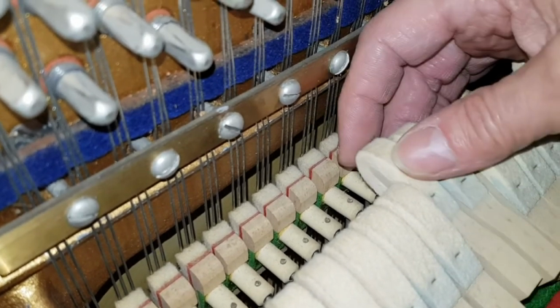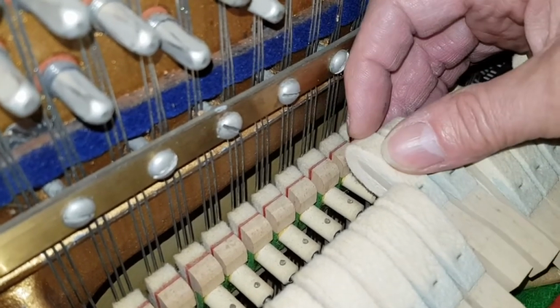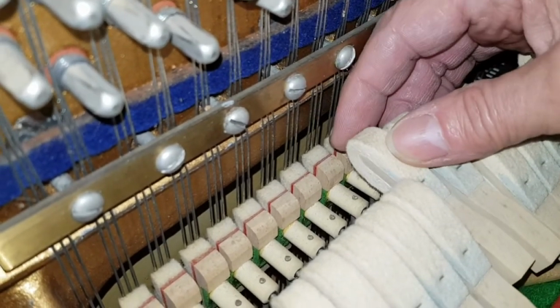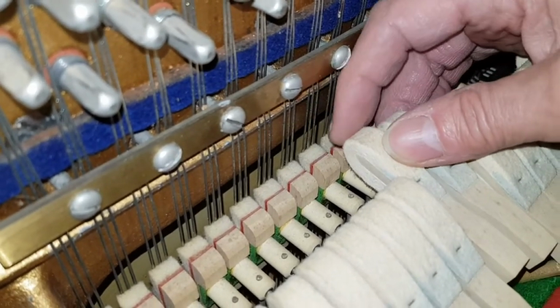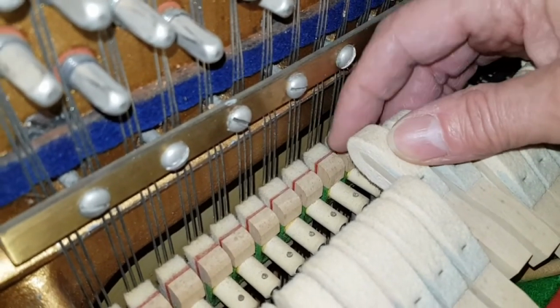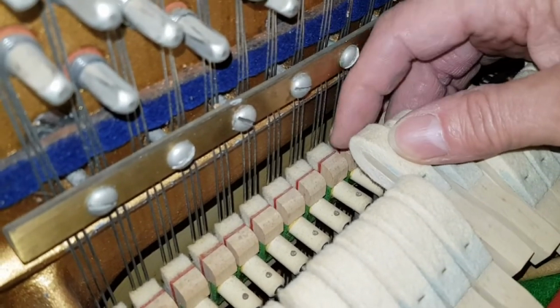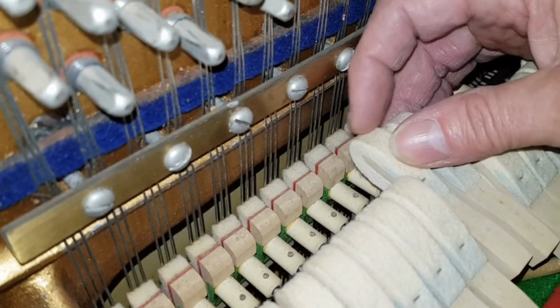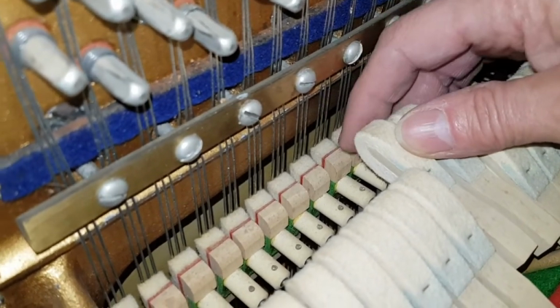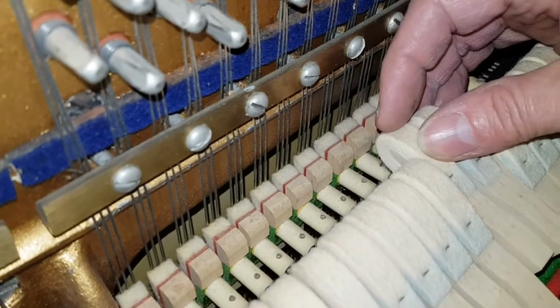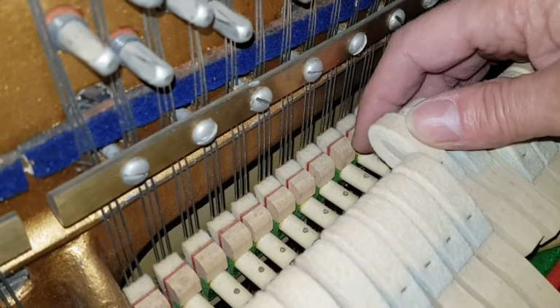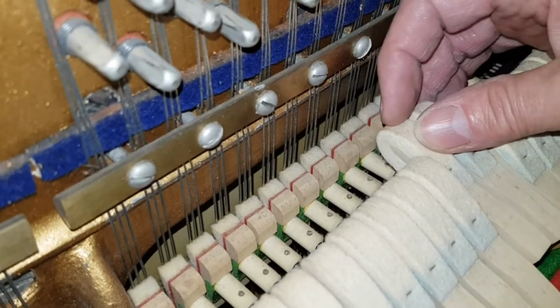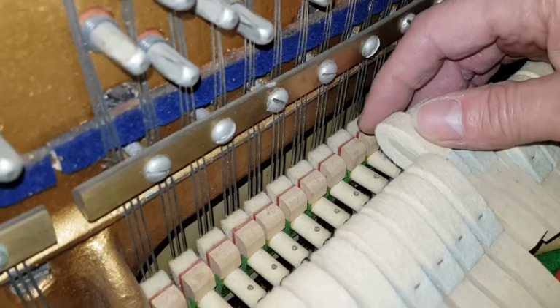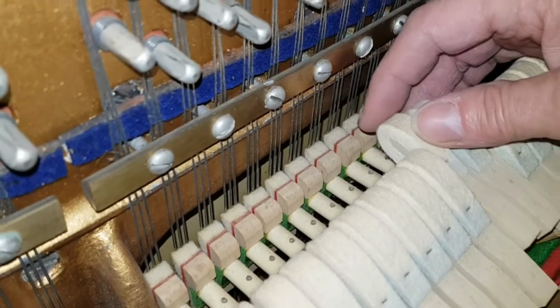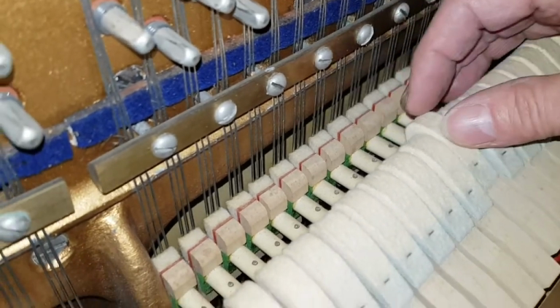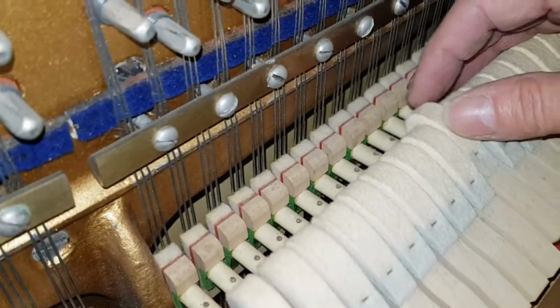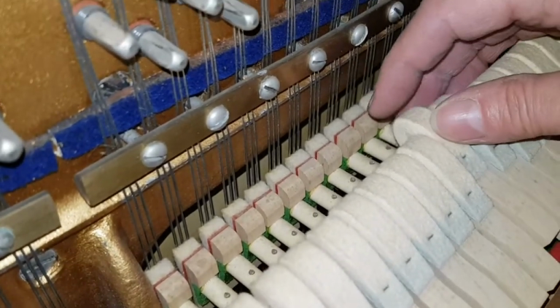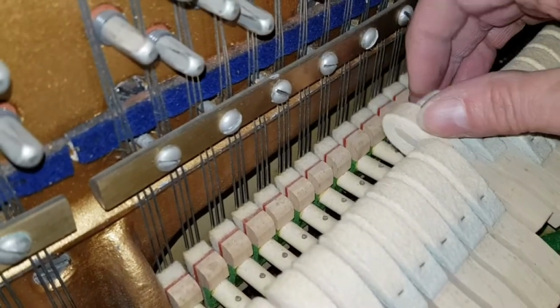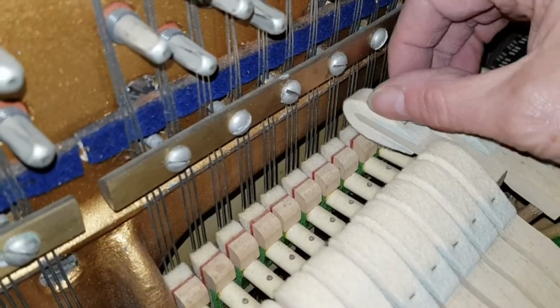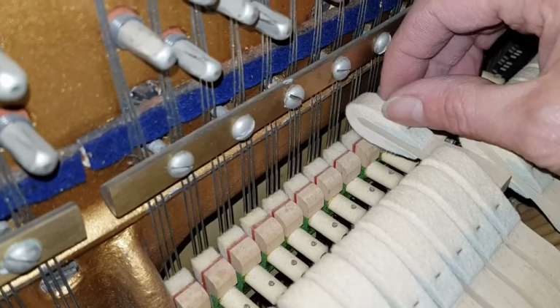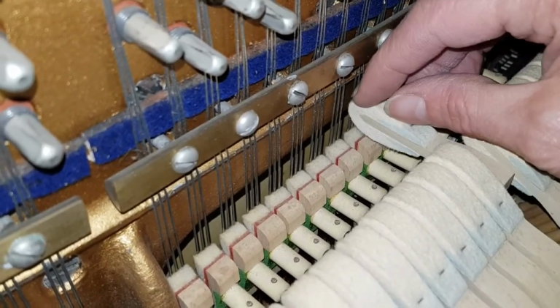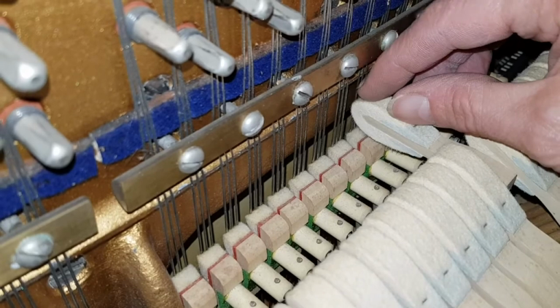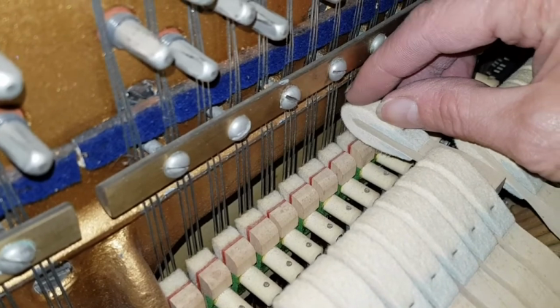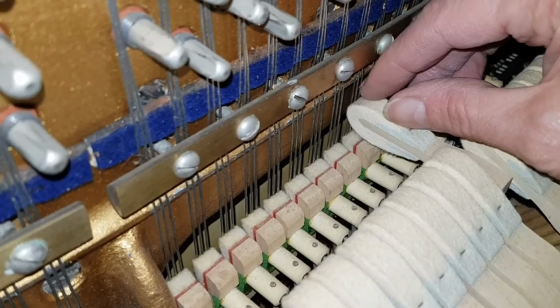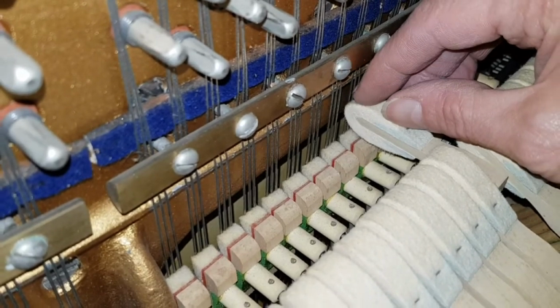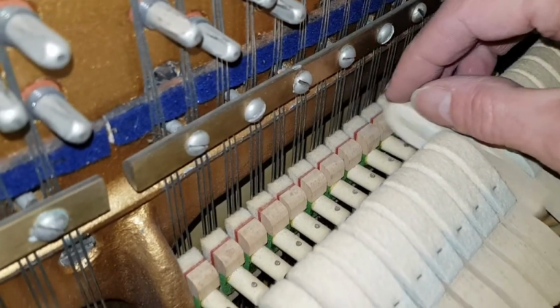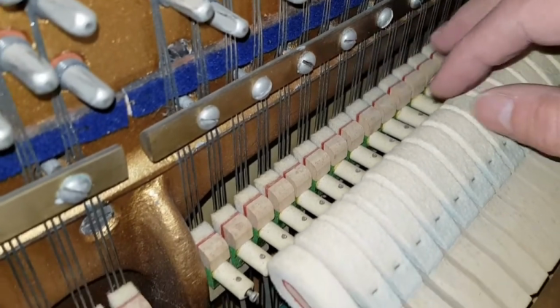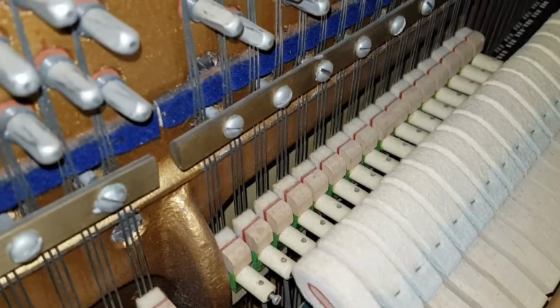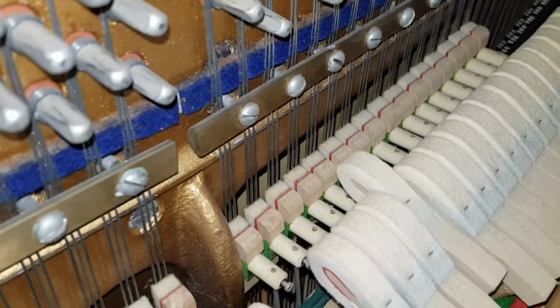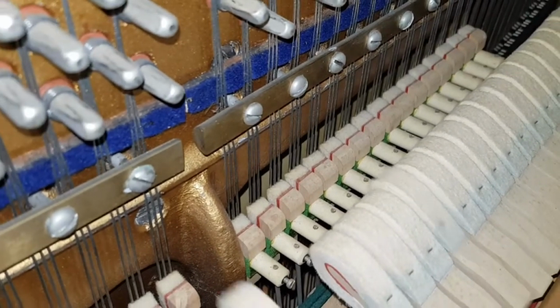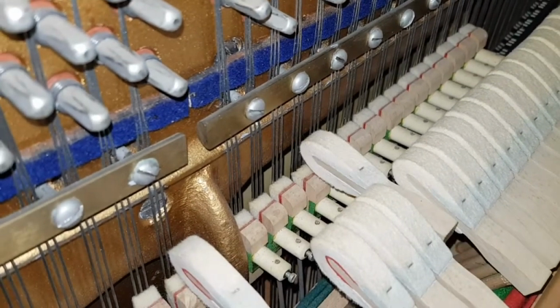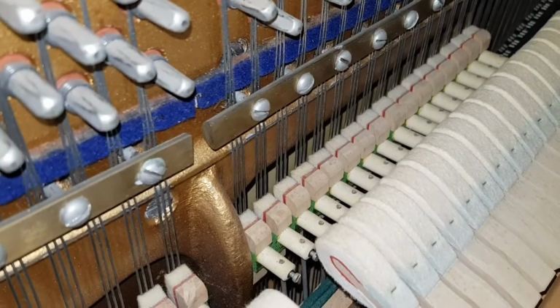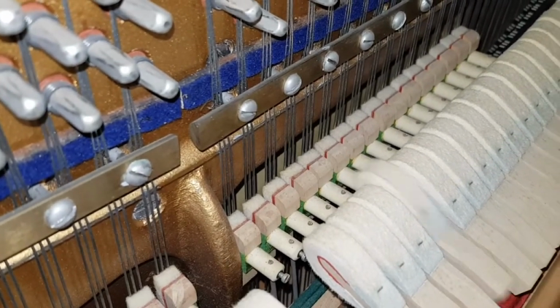Take off just the very top layer — one millimetre — it won't make much difference to the amount of hammer on there. And they've got to be done very straight, so that they hit all three strings at the same time. That's going to improve the tone a lot.